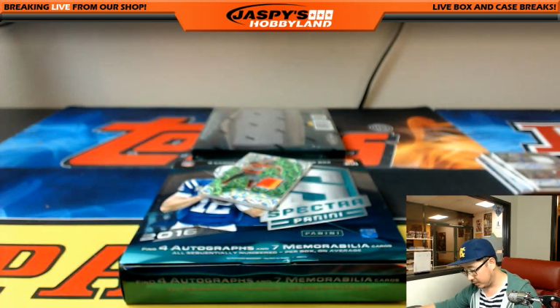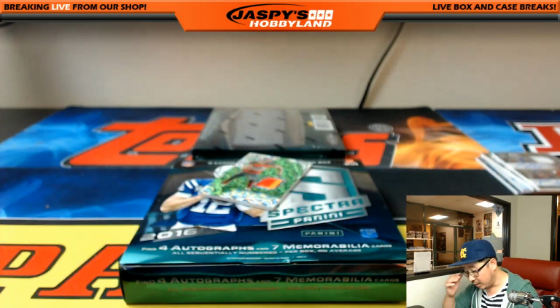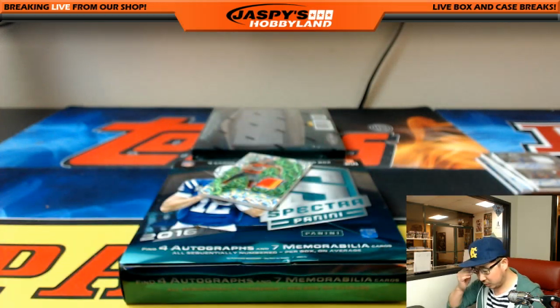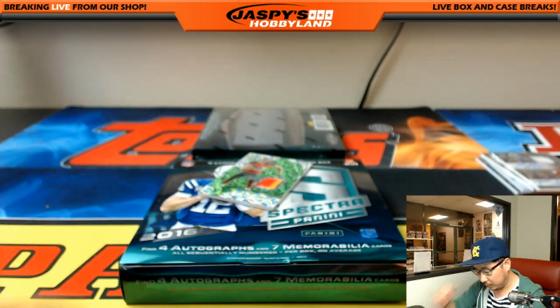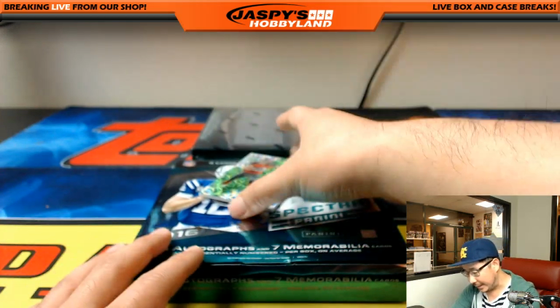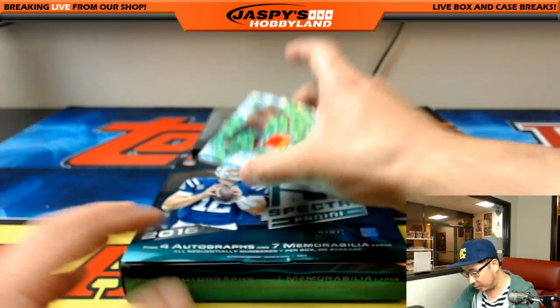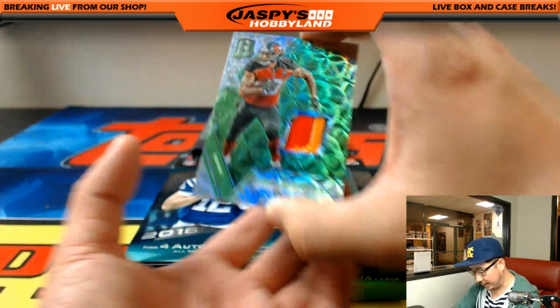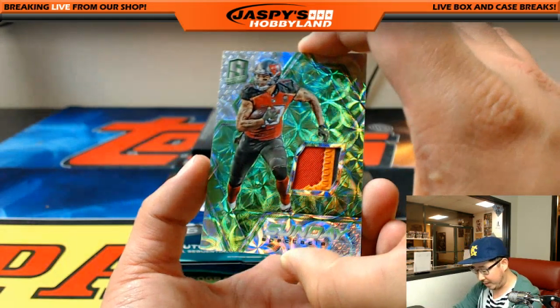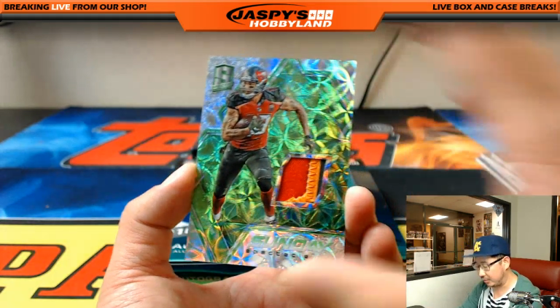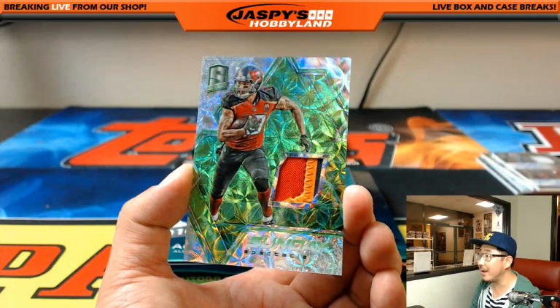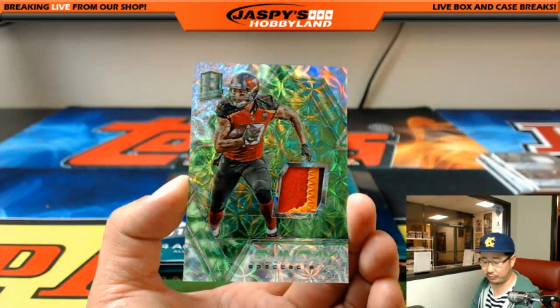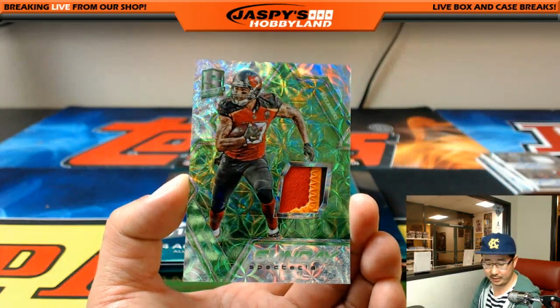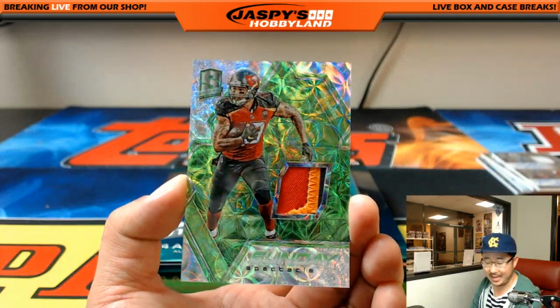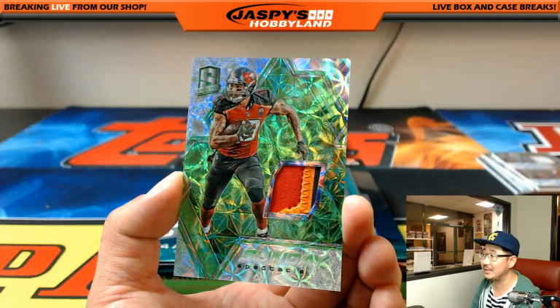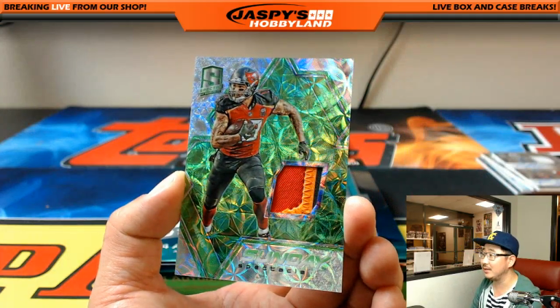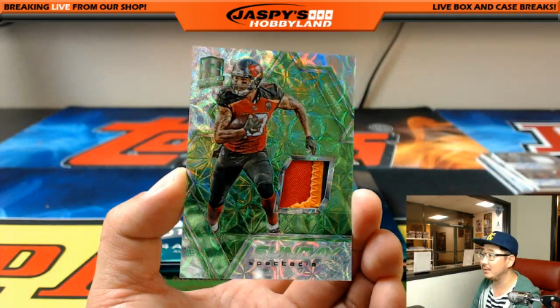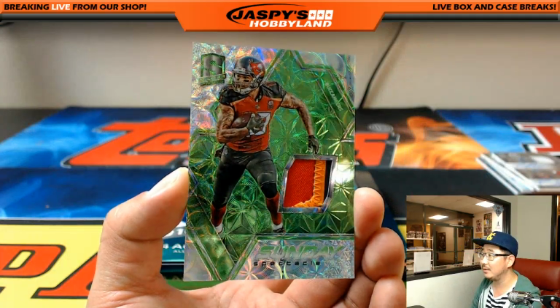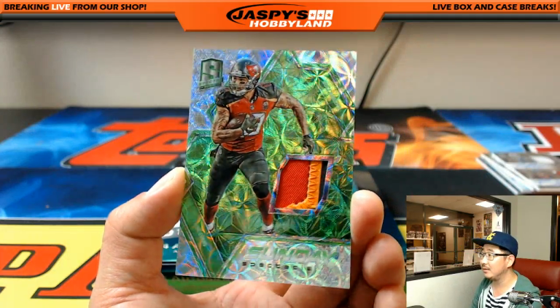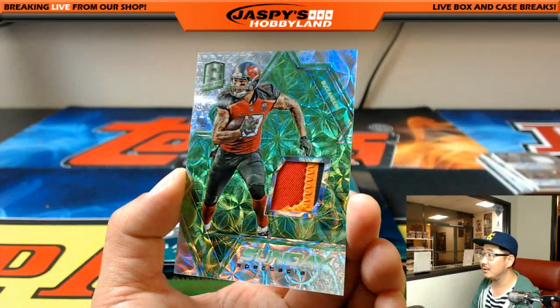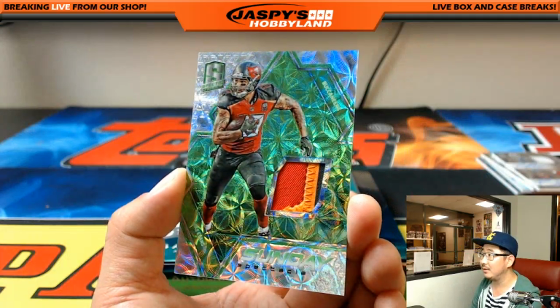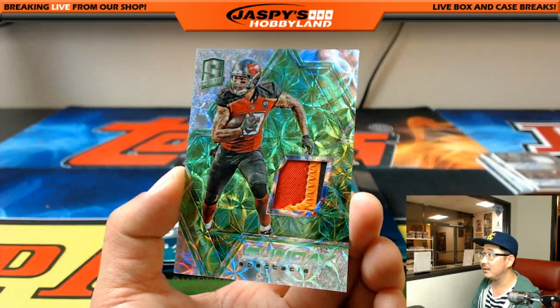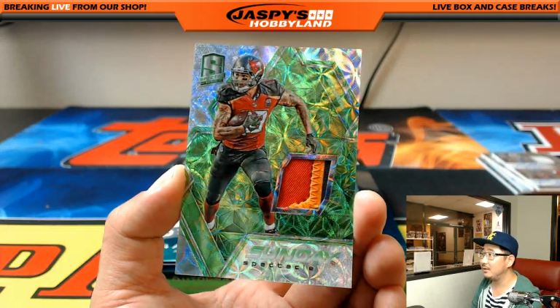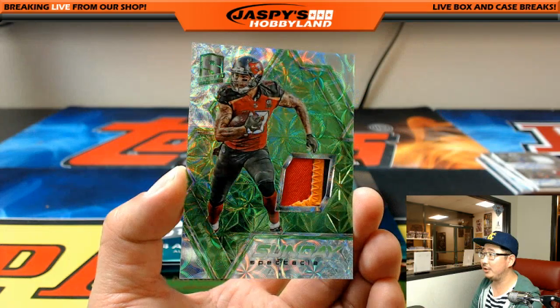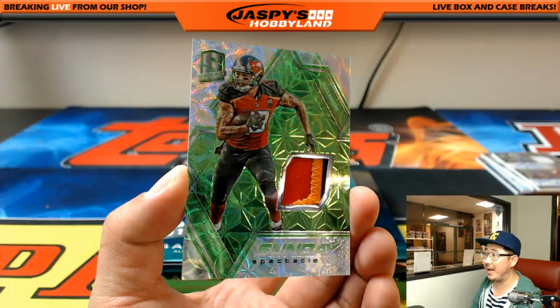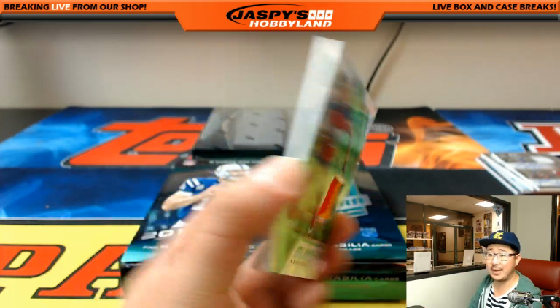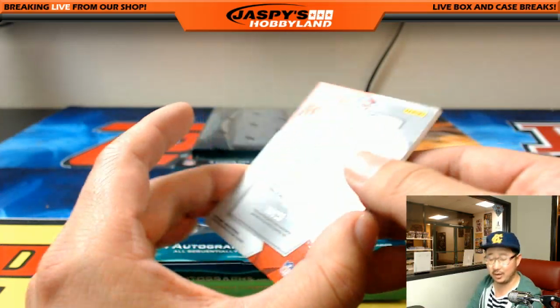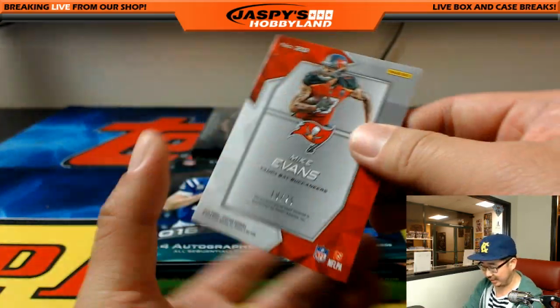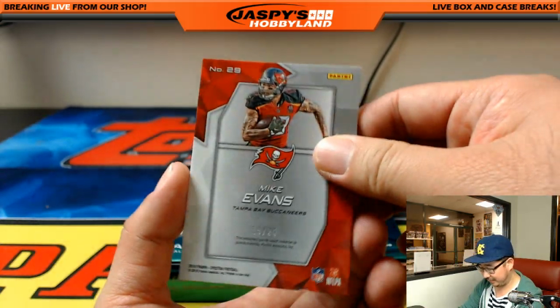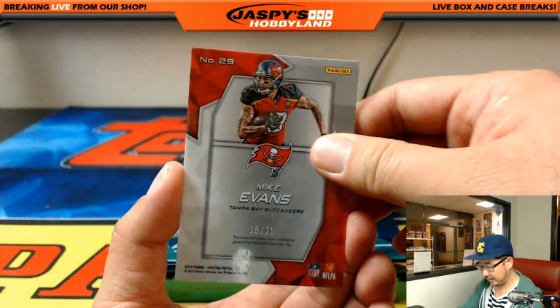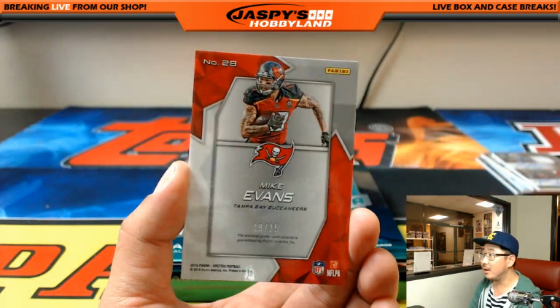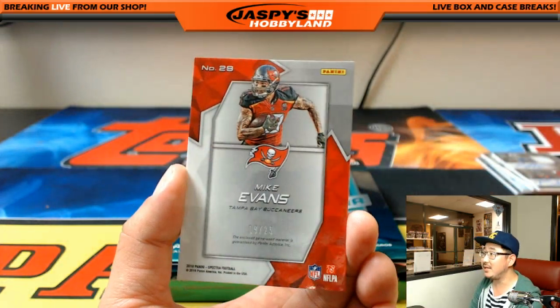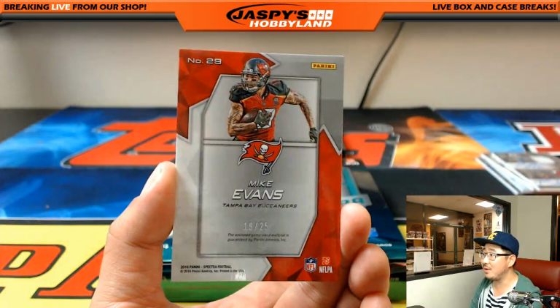Oh, this is cool — neon green, and great patch right here. Mike Evans for the Buccaneers — Alex Lindsay. It's a good looking patch, nice neon green. 19 out of 25.